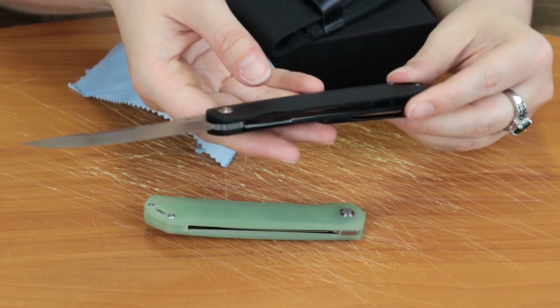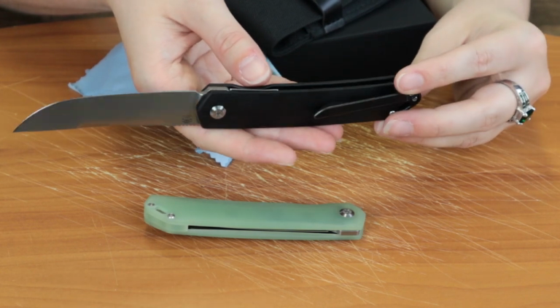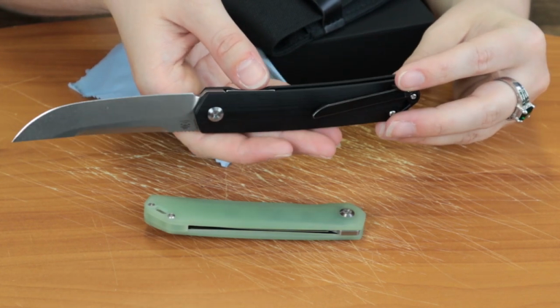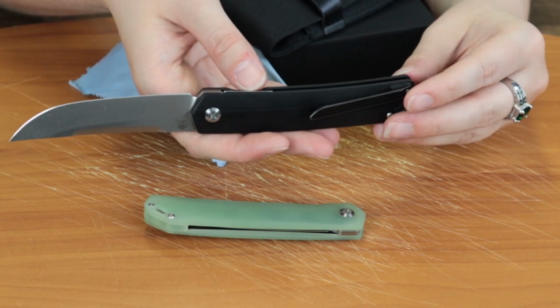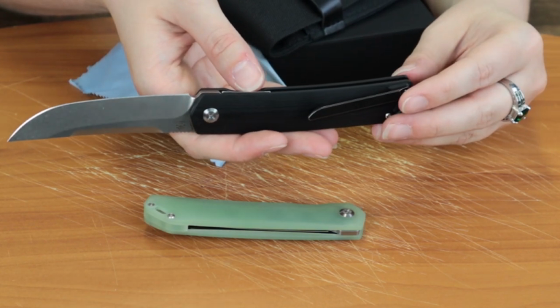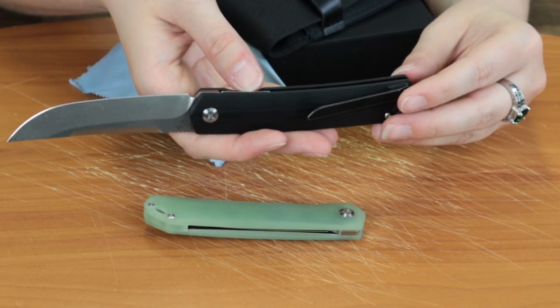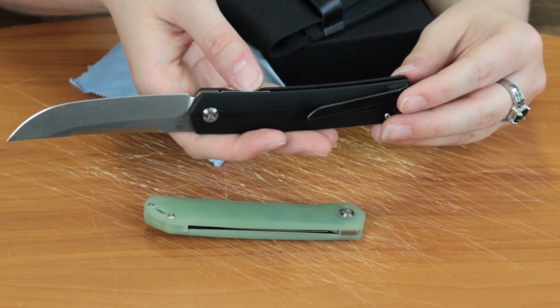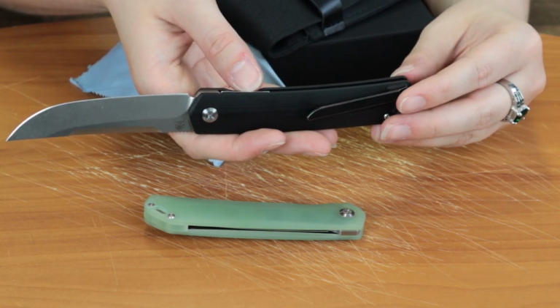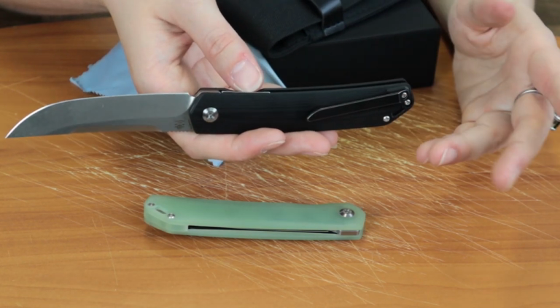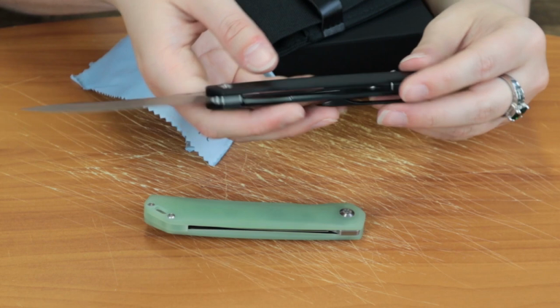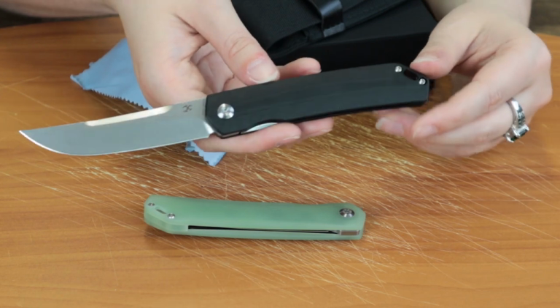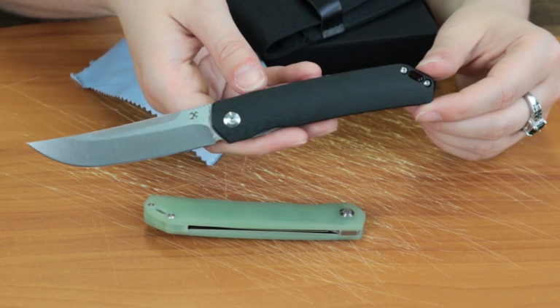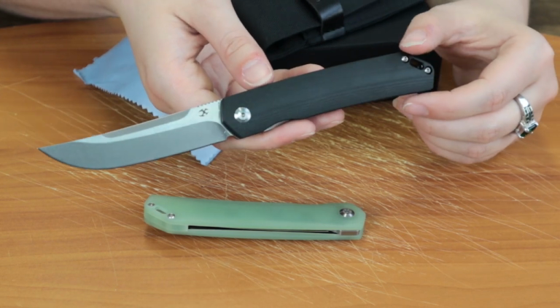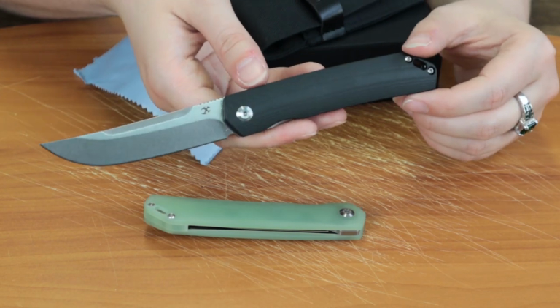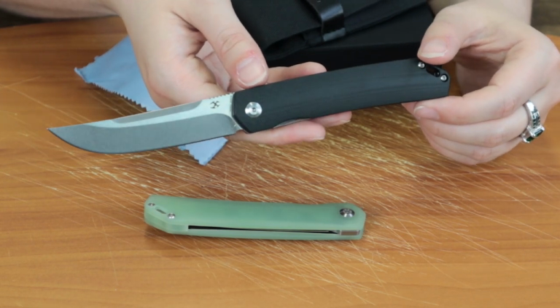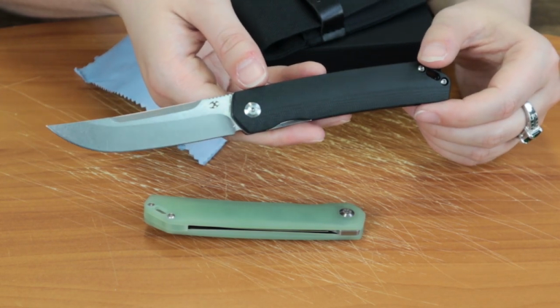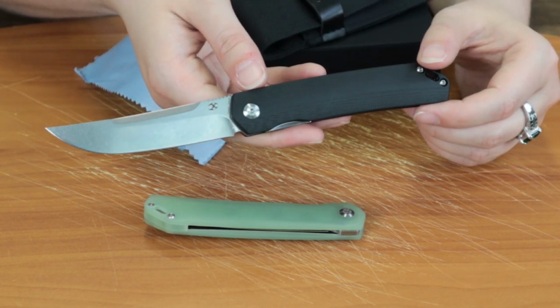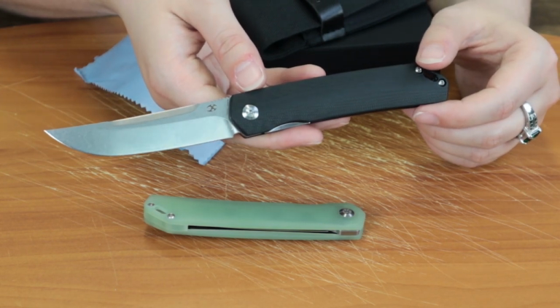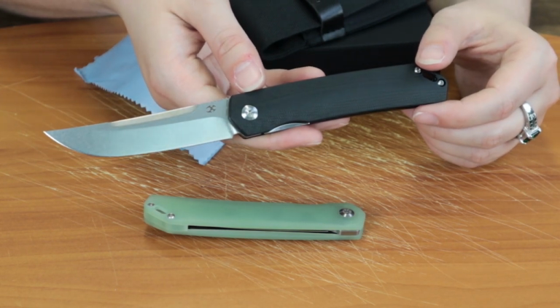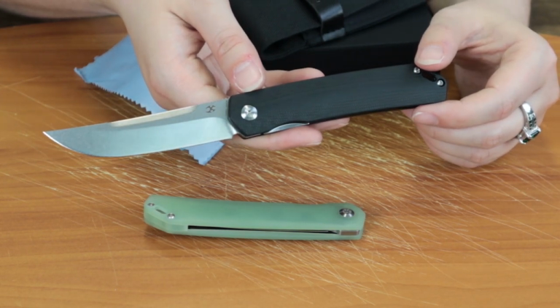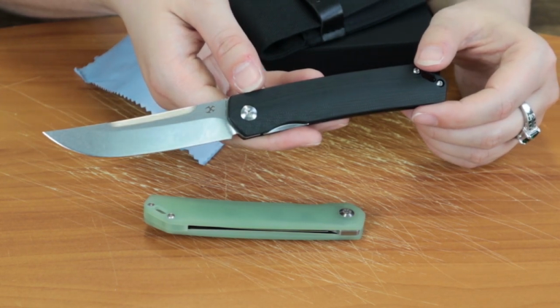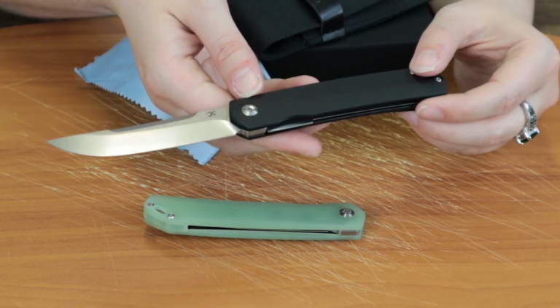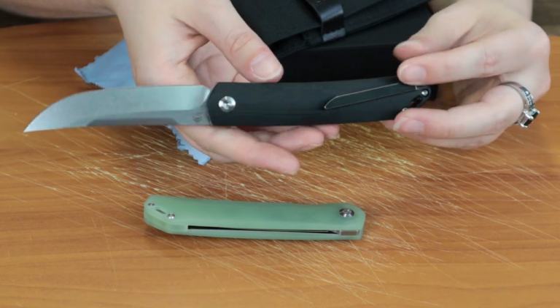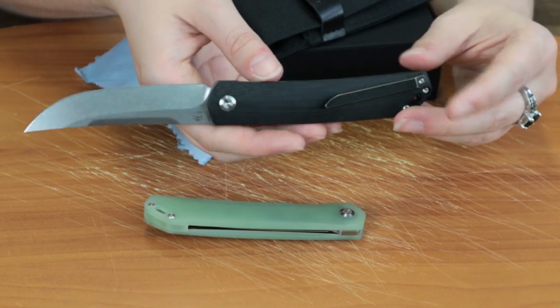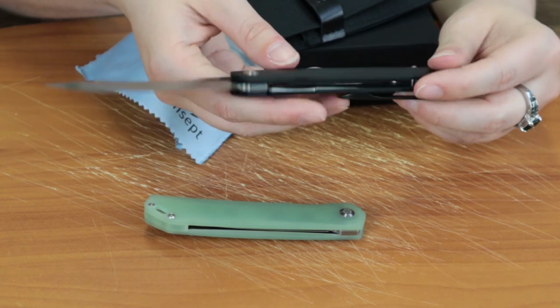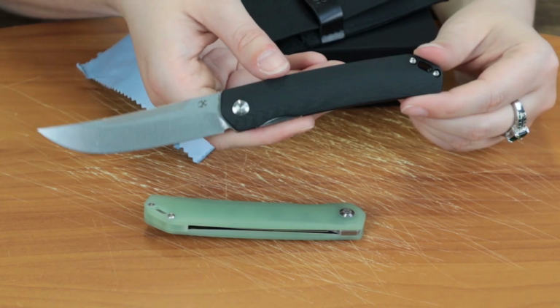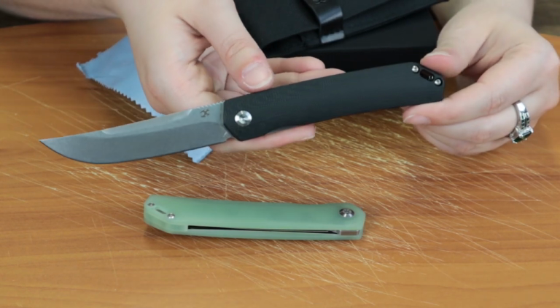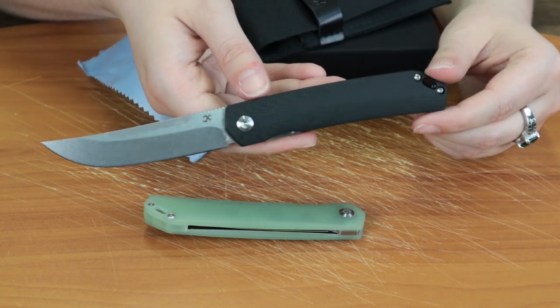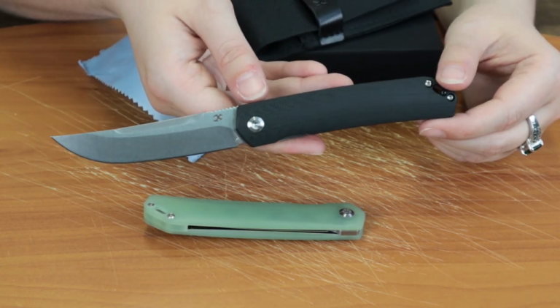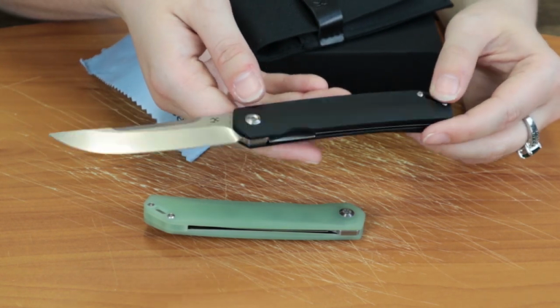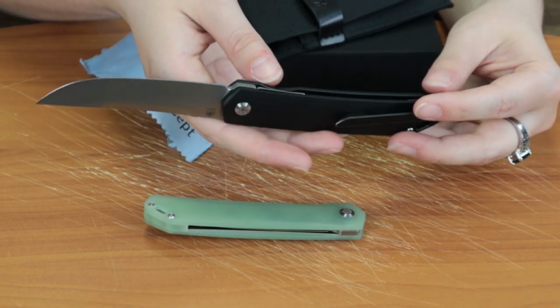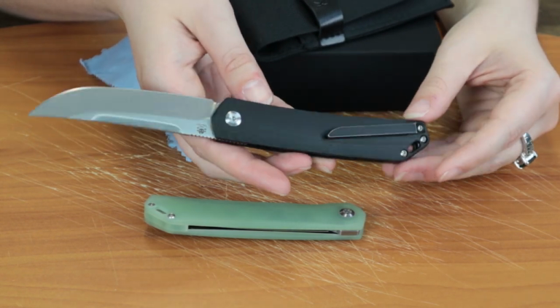Especially if you're going to have a big flipper open design, you need some jimping. The liners on this are made of stainless steel. It was designed by Max Tkachuk — T-K-A-C-H-U-K — I'm sure someone will help me out with the pronunciation.